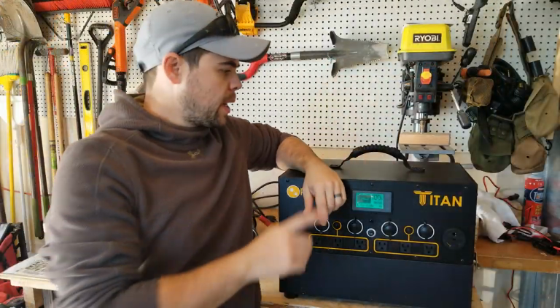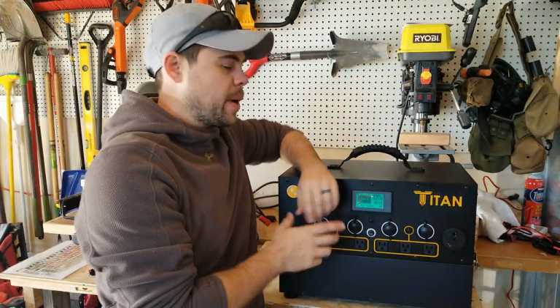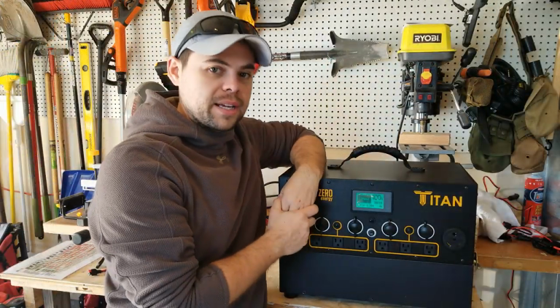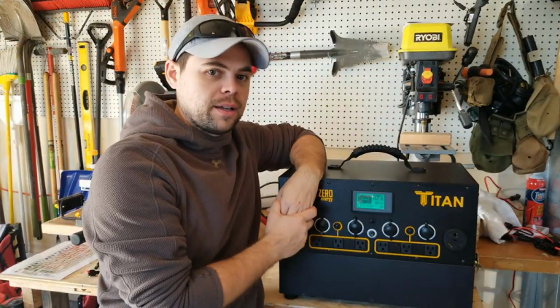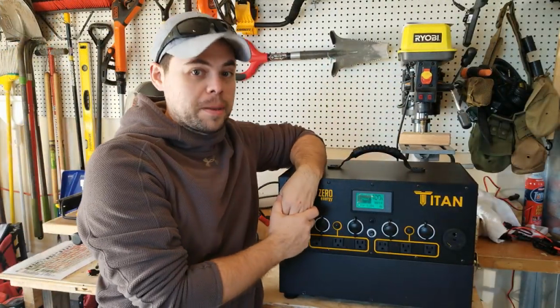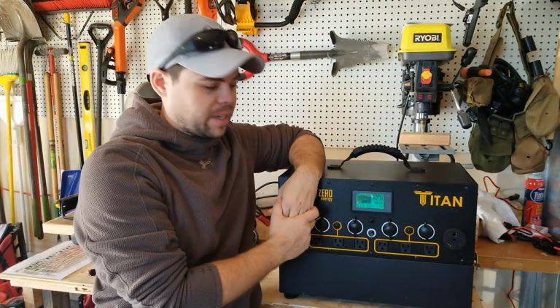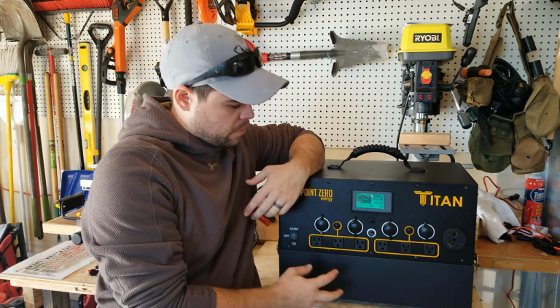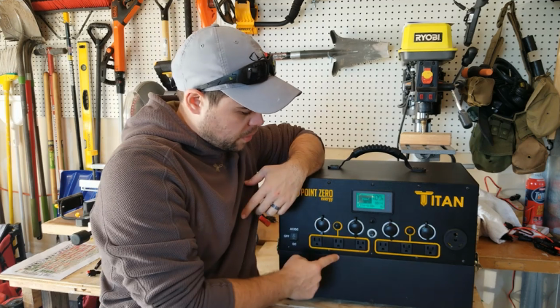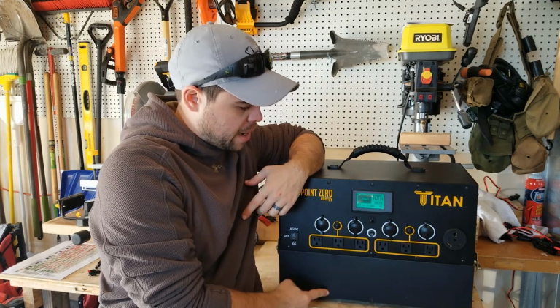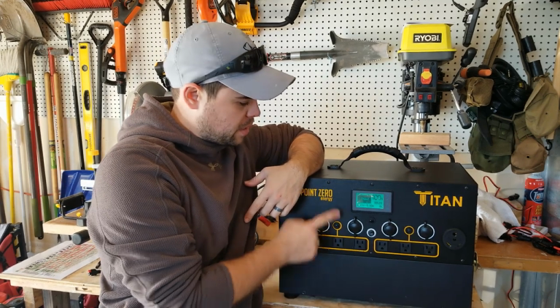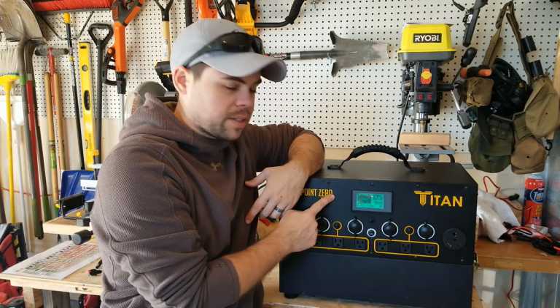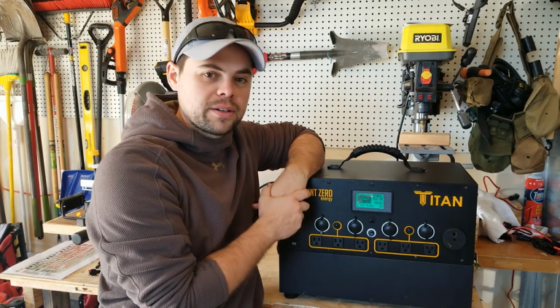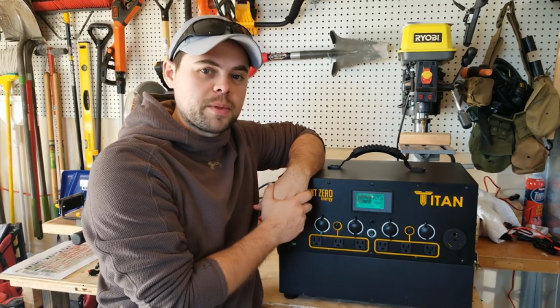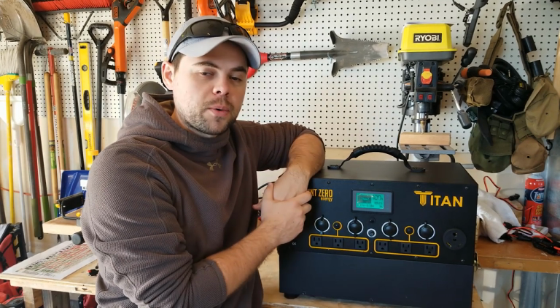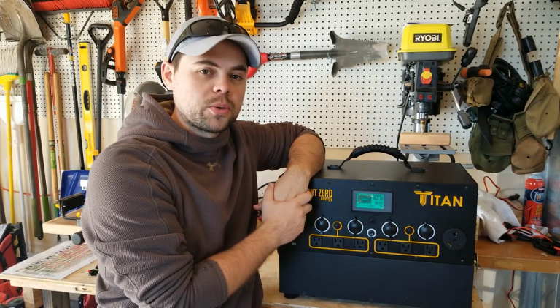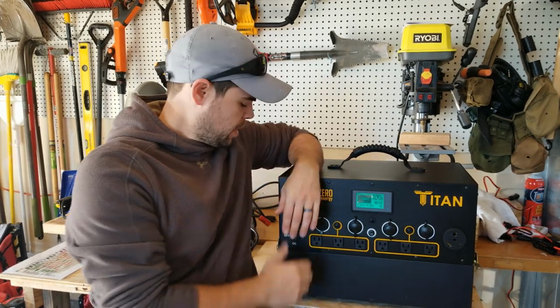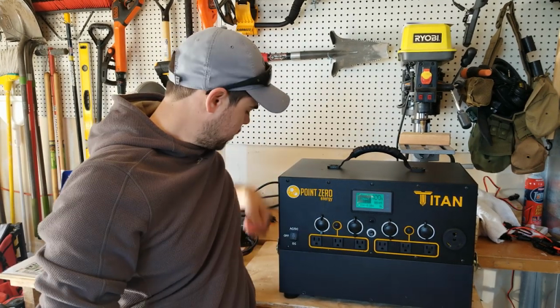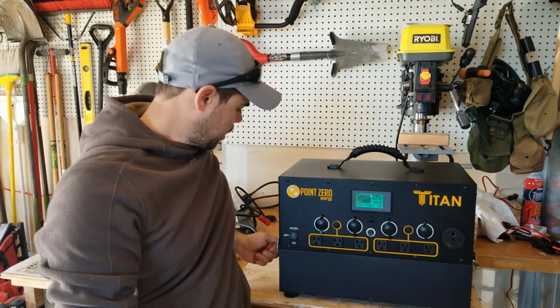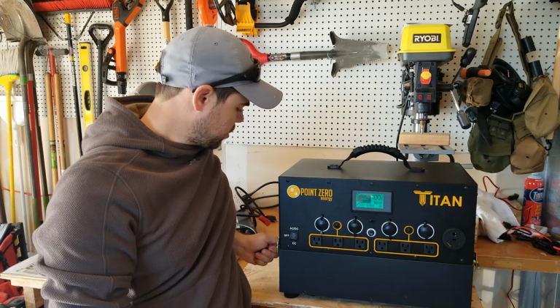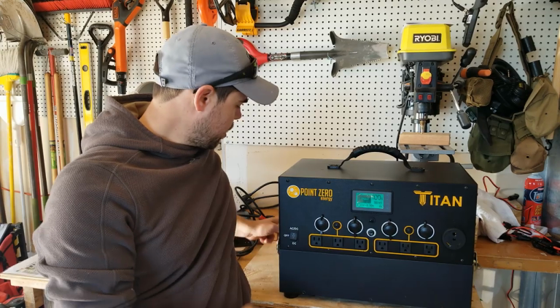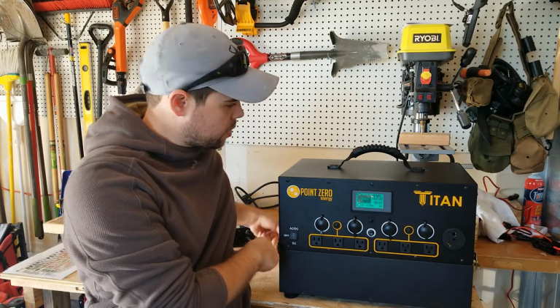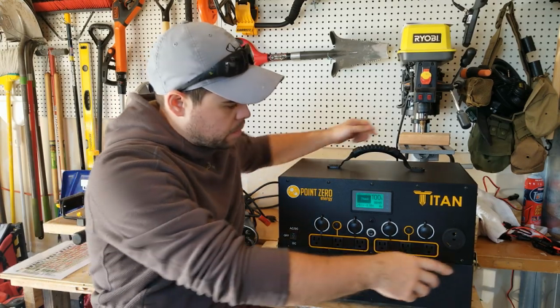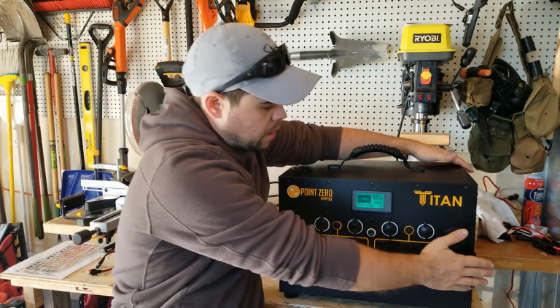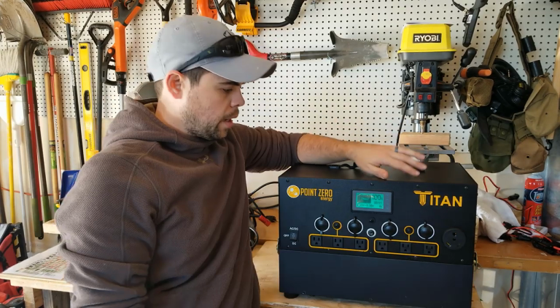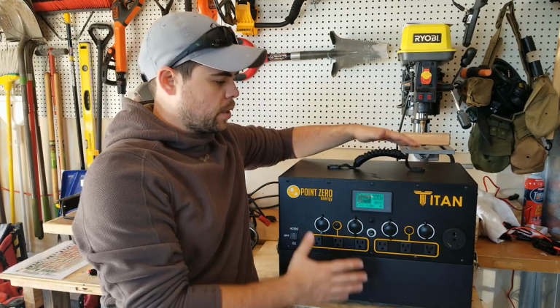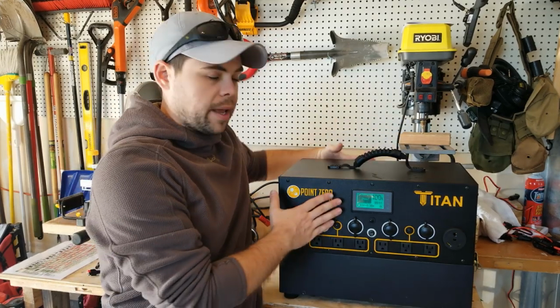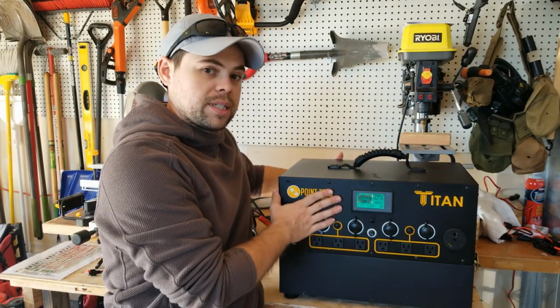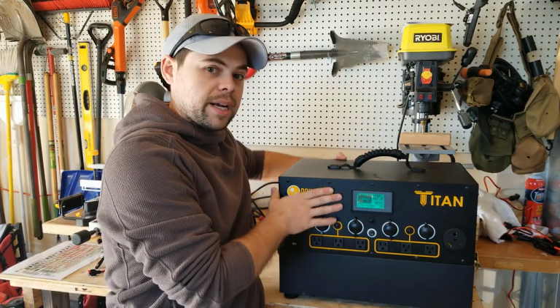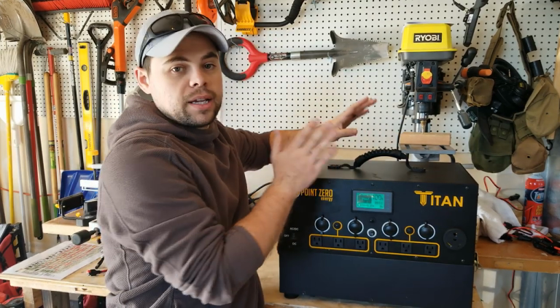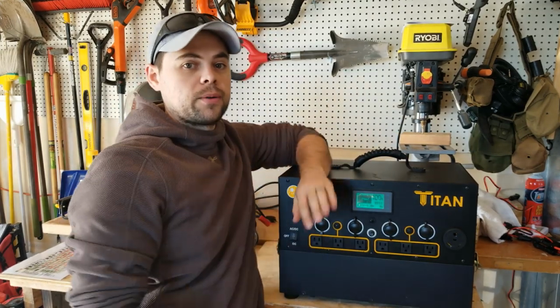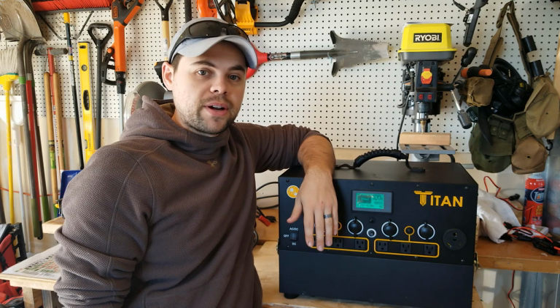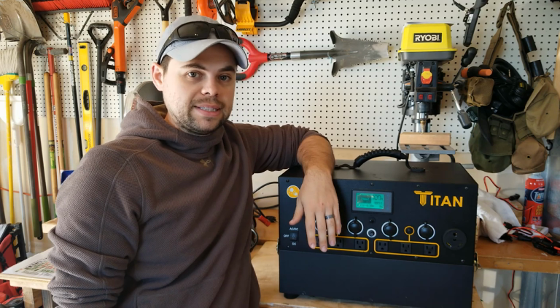What I love about the Titan is a number of things. First of all, the battery does disconnect from the power module — it has these clips on the side. You disconnect both clips and you're easily able to disconnect it and carry it around very easily.